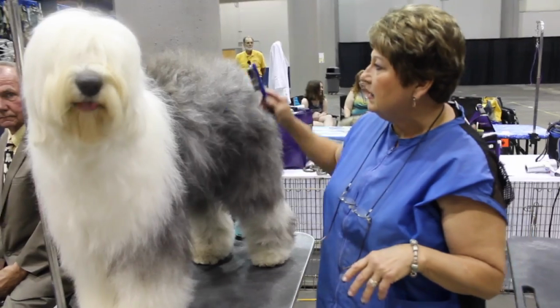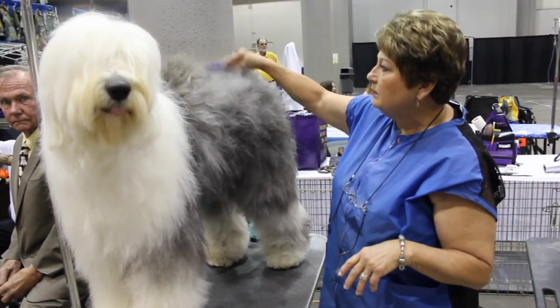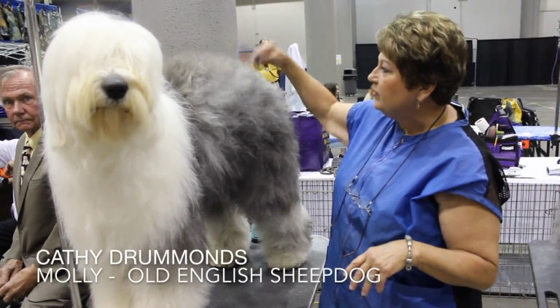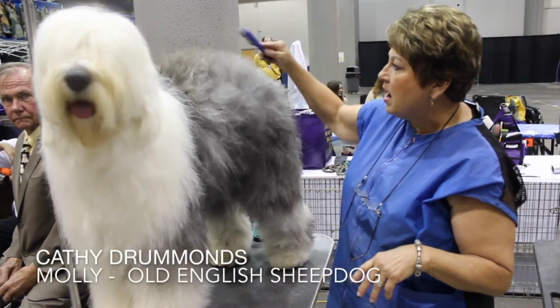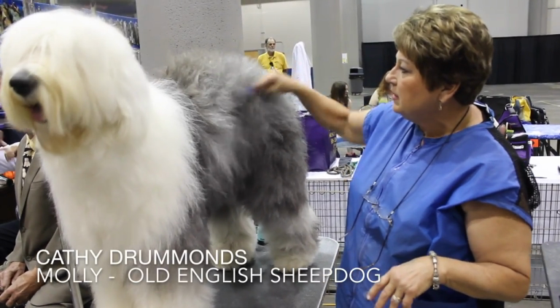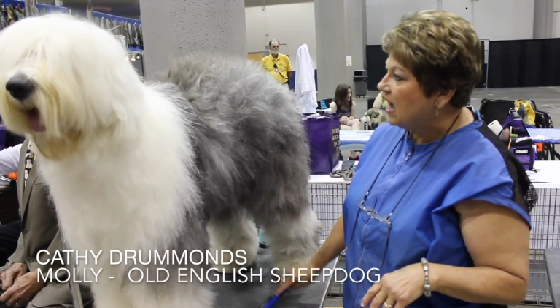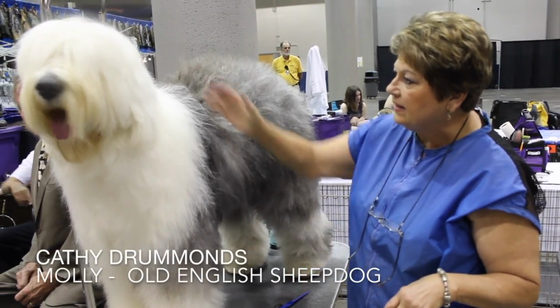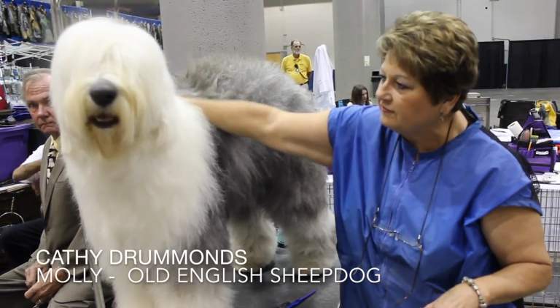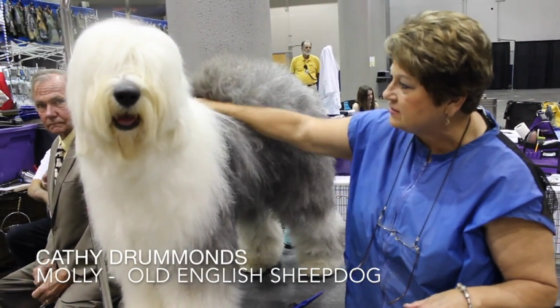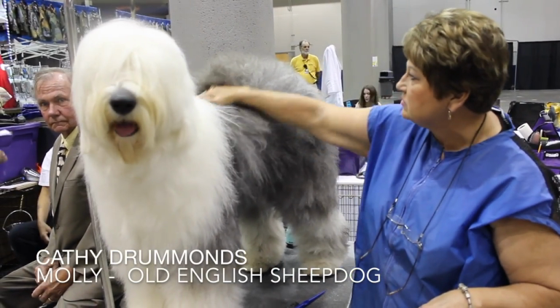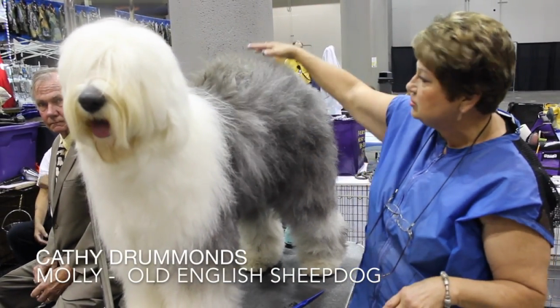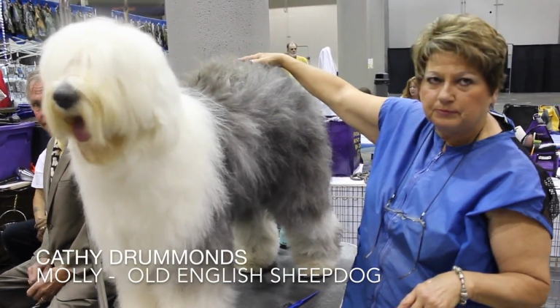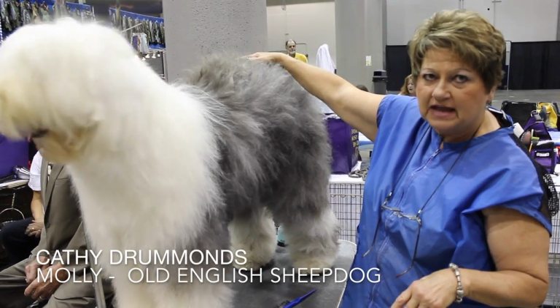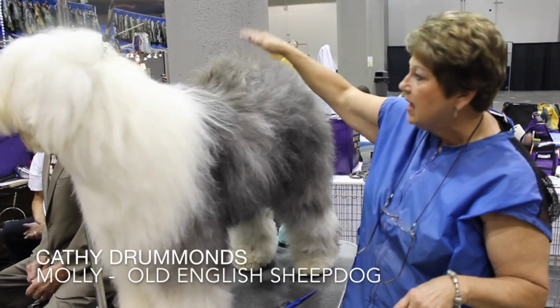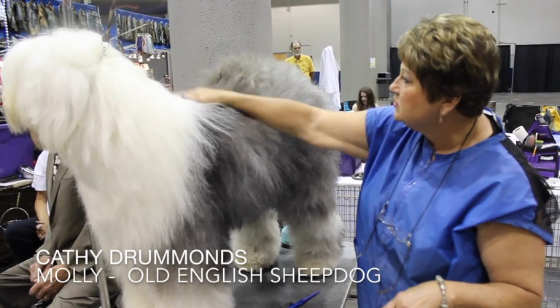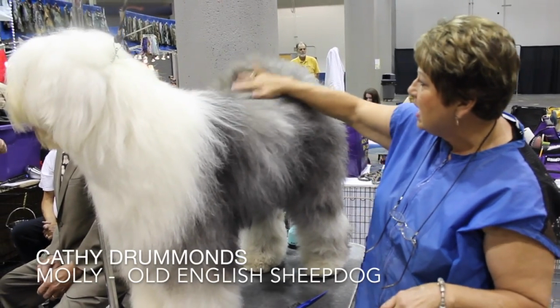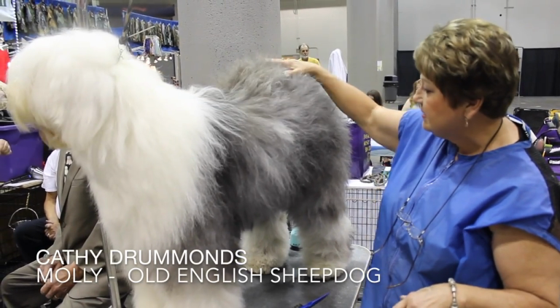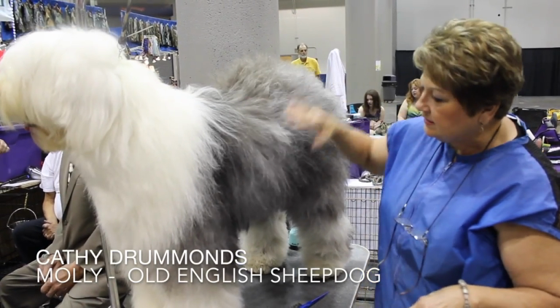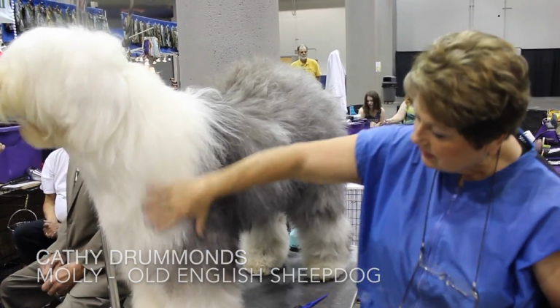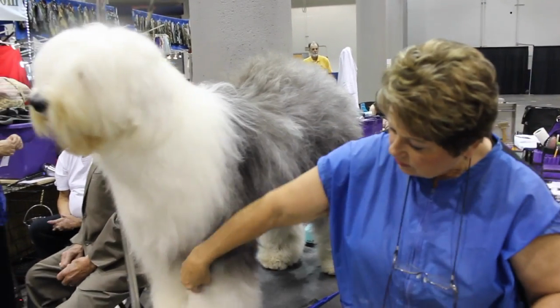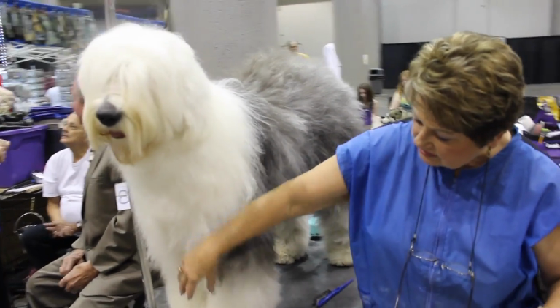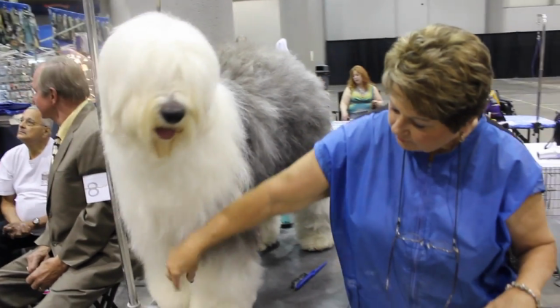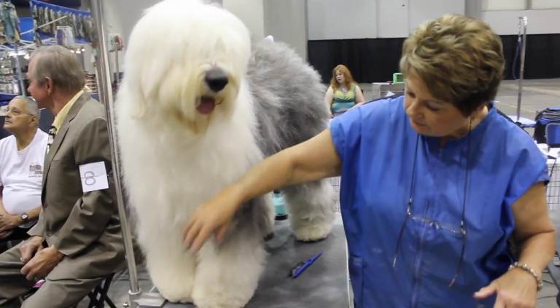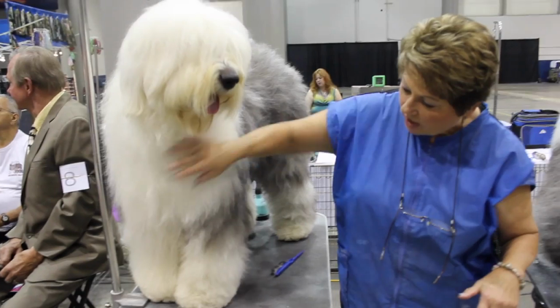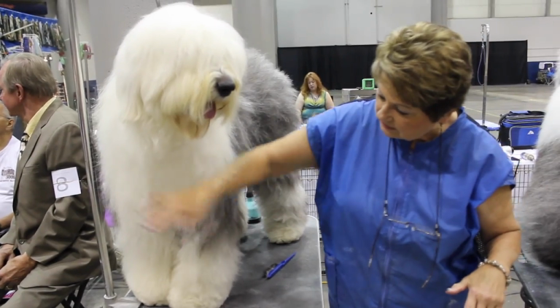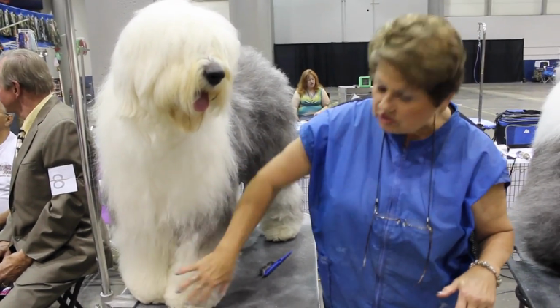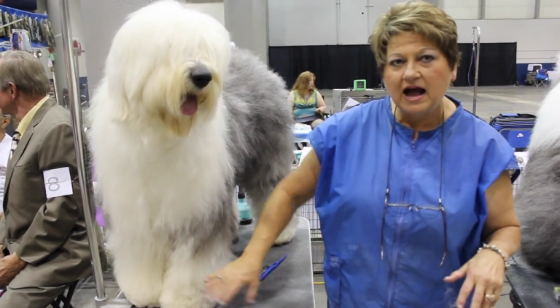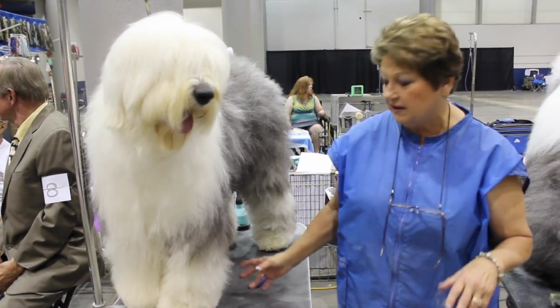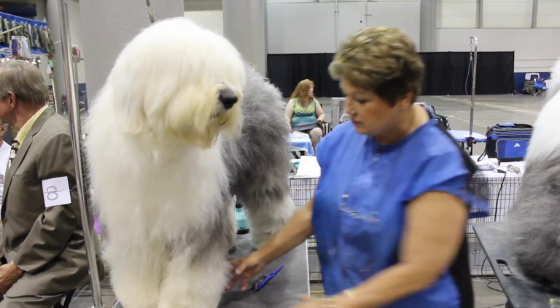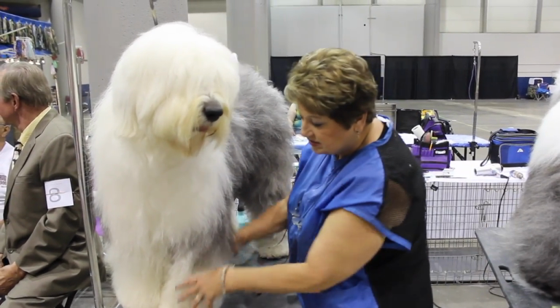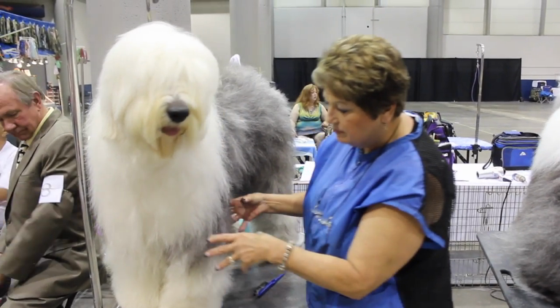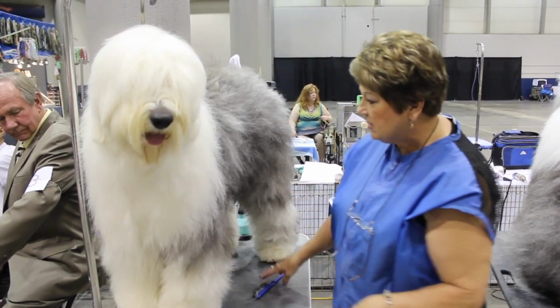I am proofing them up to highlight the features on this dog. She has a beautiful top line, so you want to highlight that. She has a beautiful front, so you just want to highlight everything, so her coat just gets kind of proofed up.